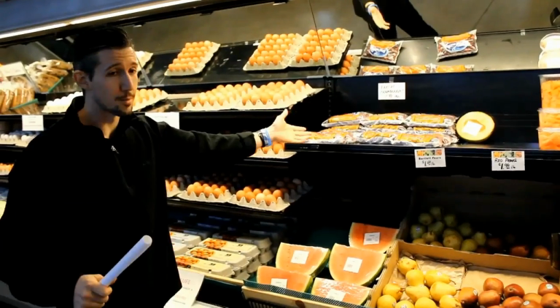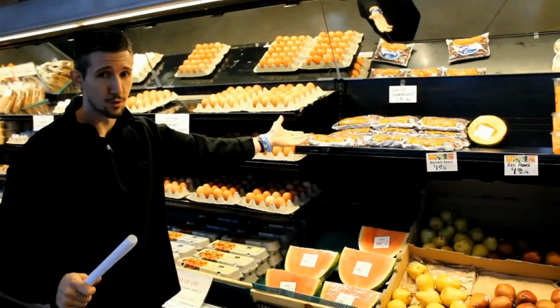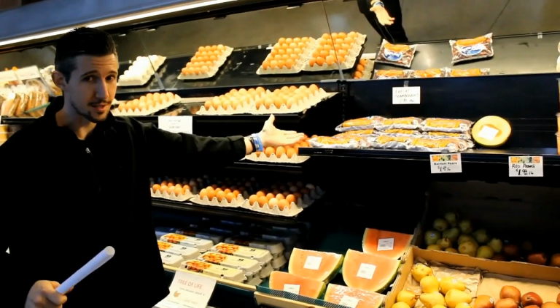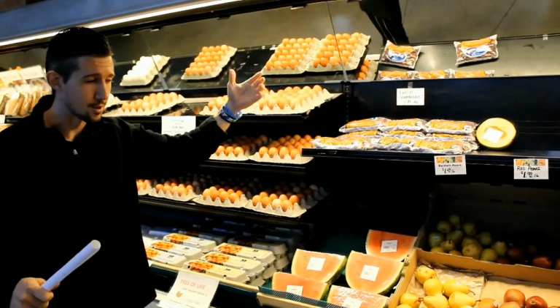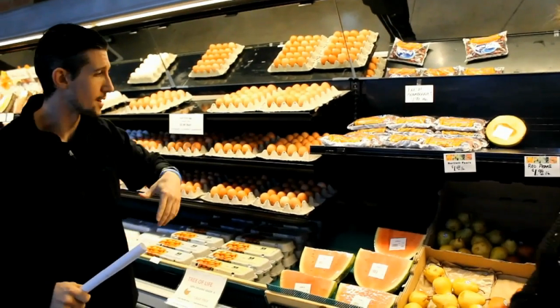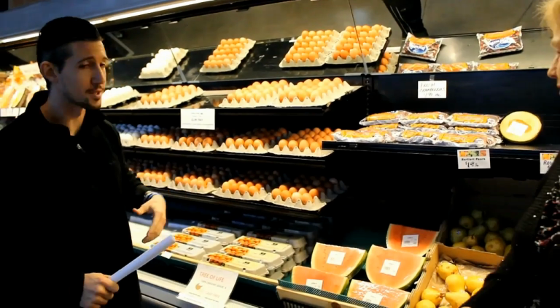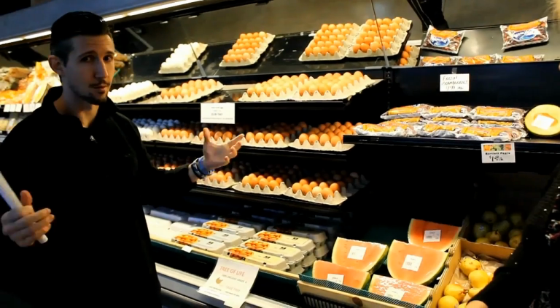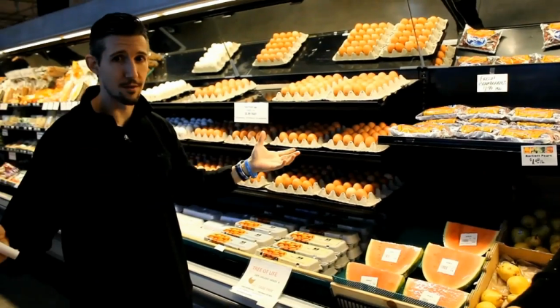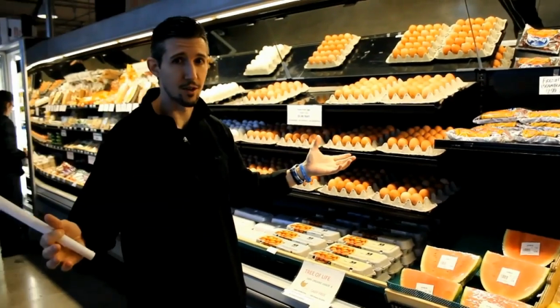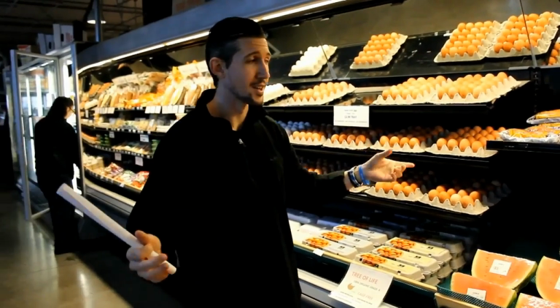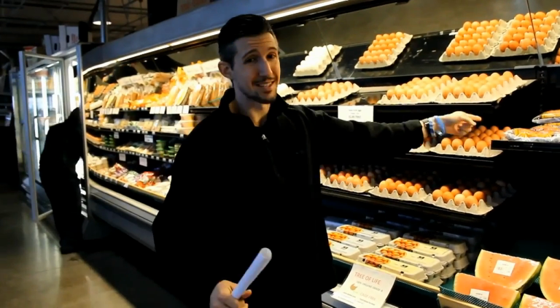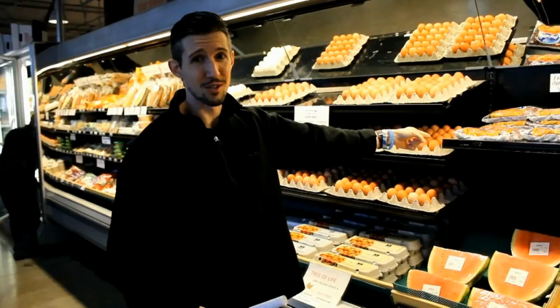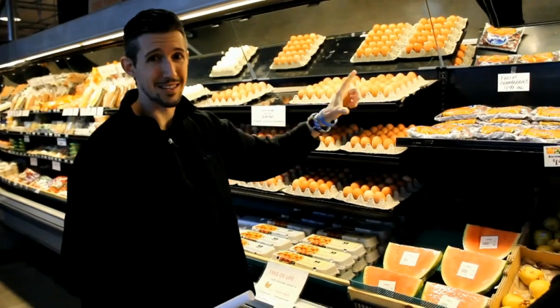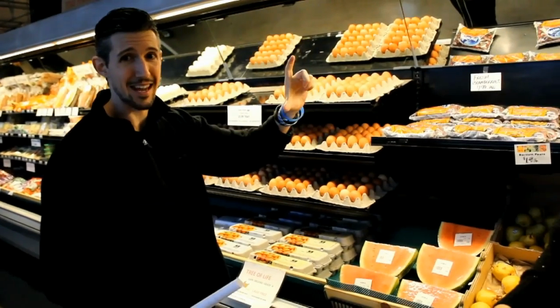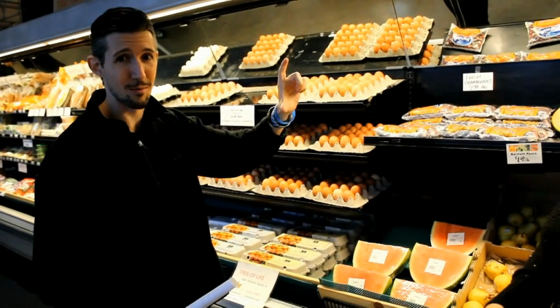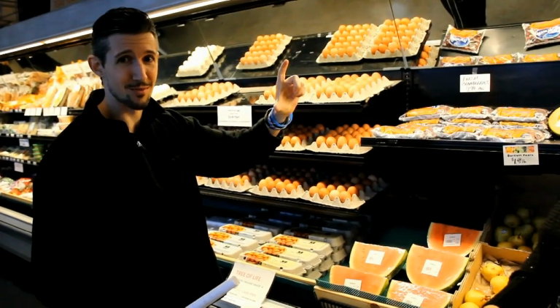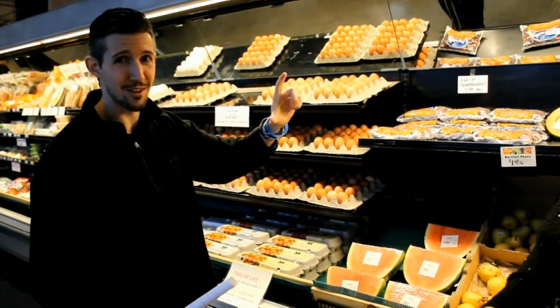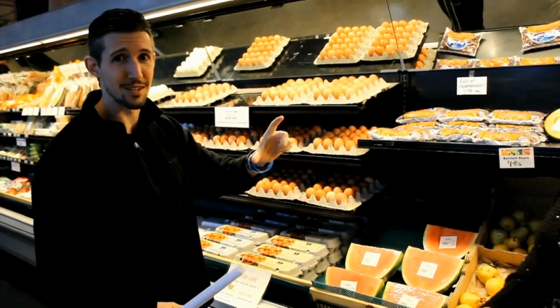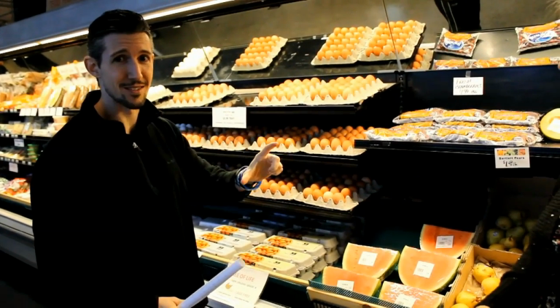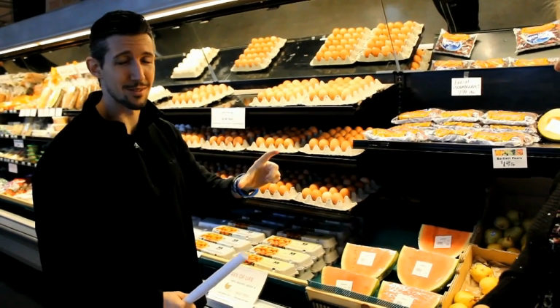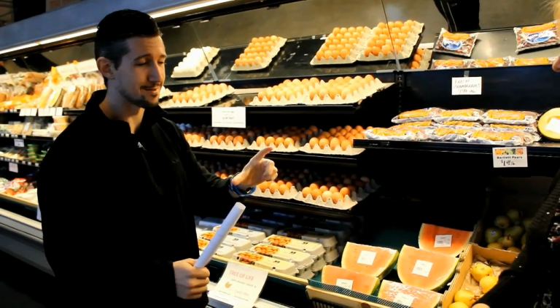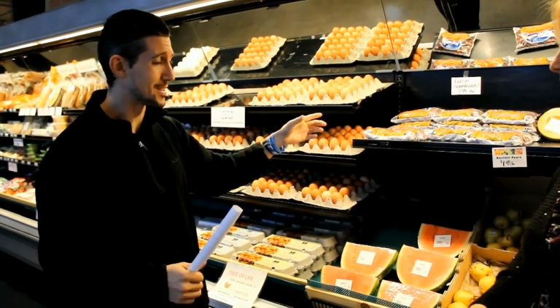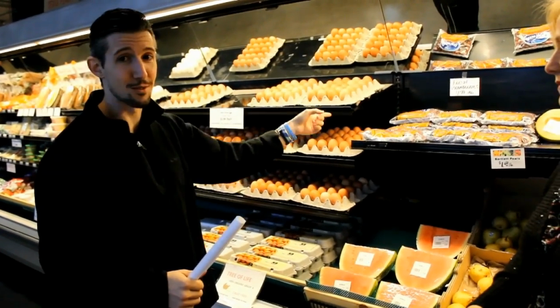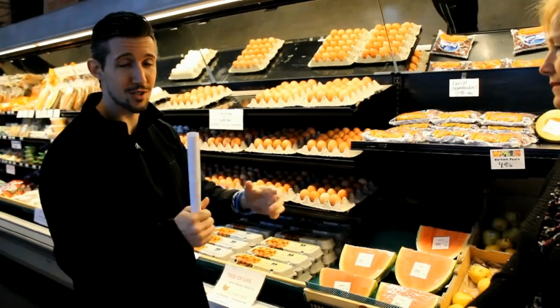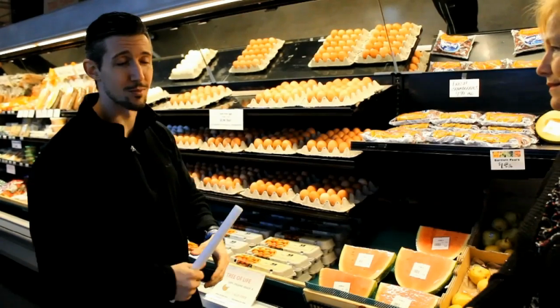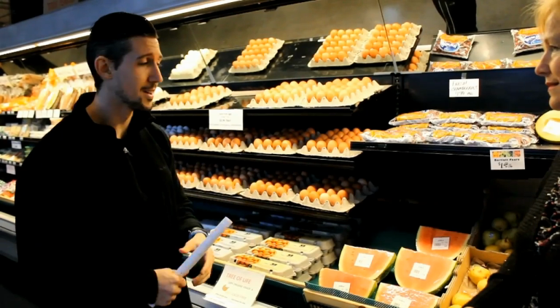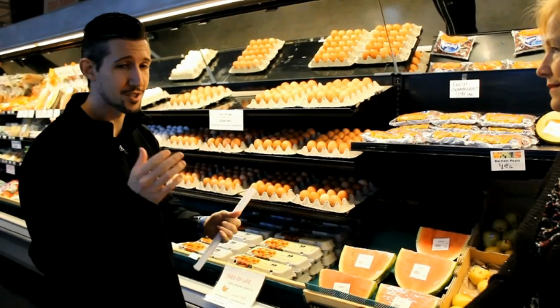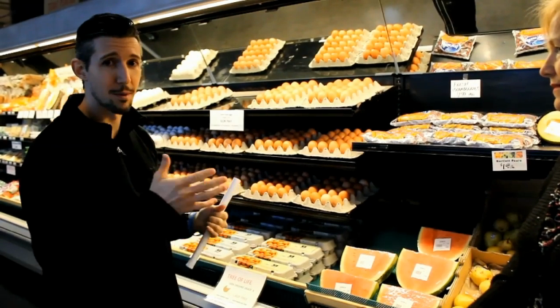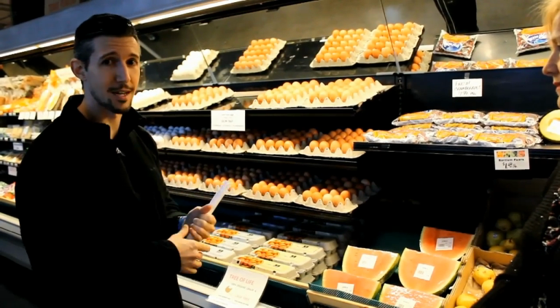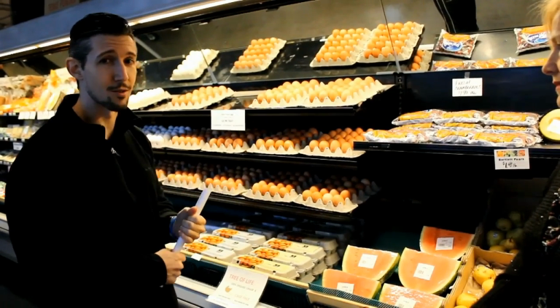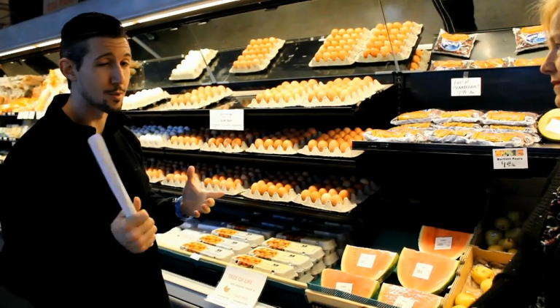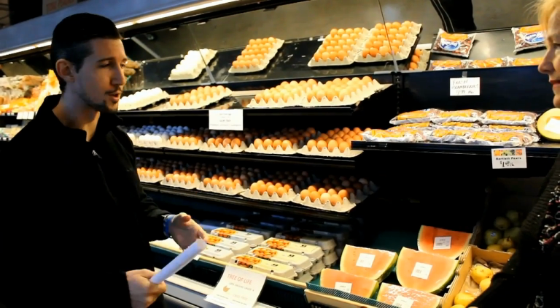Cranberries are in season this time of year because everybody's got to have cranberries. Don't get the canned cranberry stuff — get the real ones, crush them up, chop them up, and have them that way. They're much better for you.